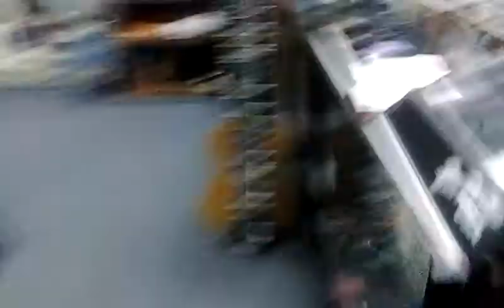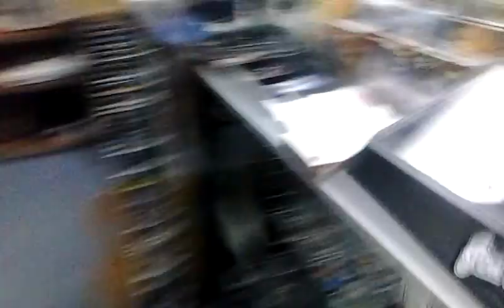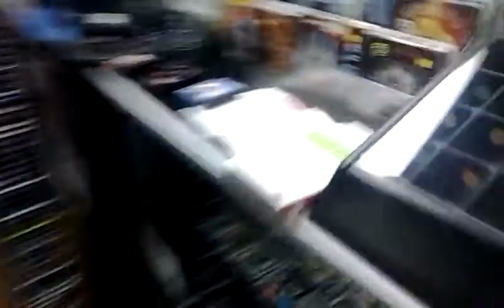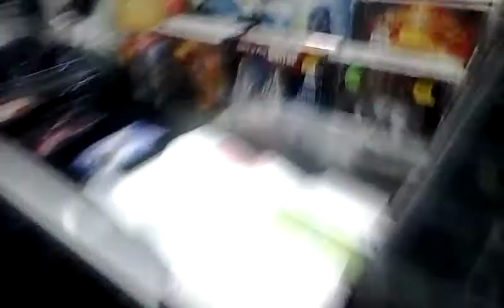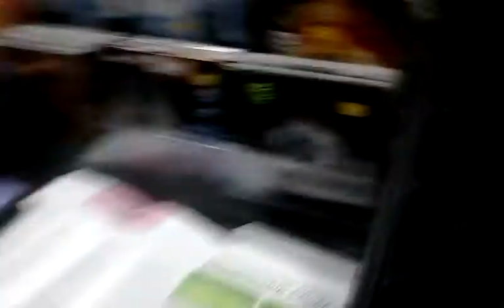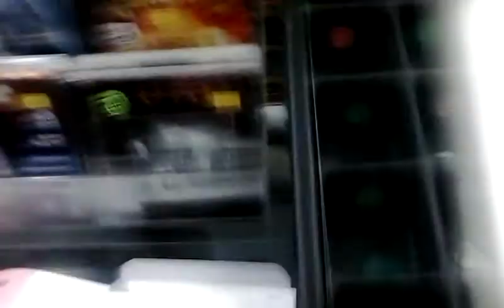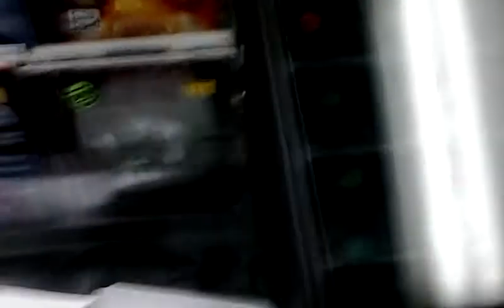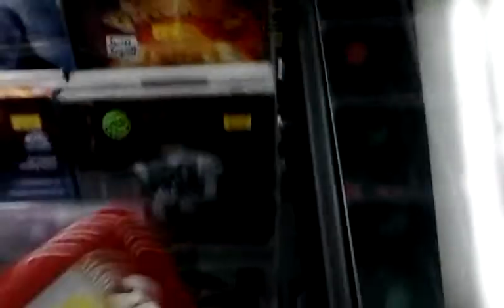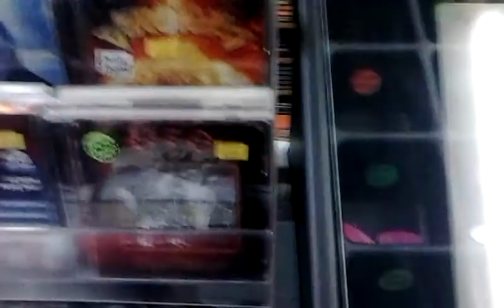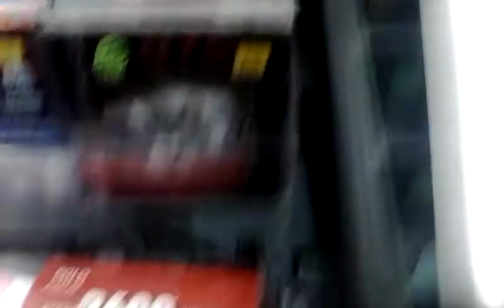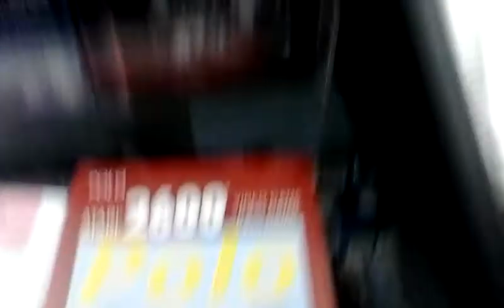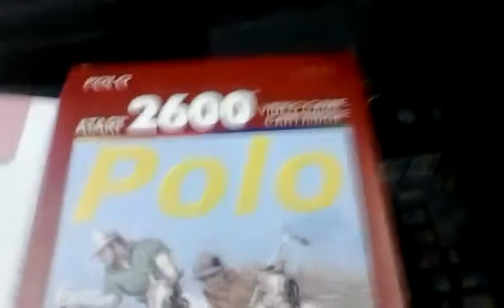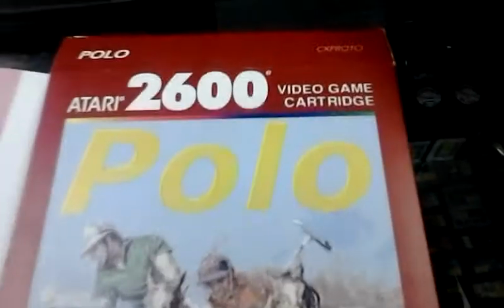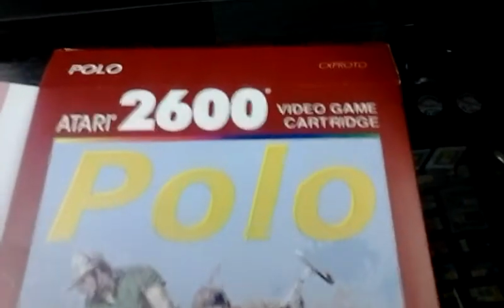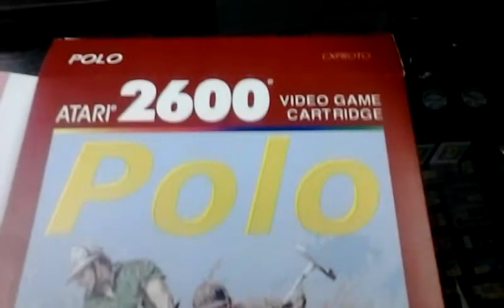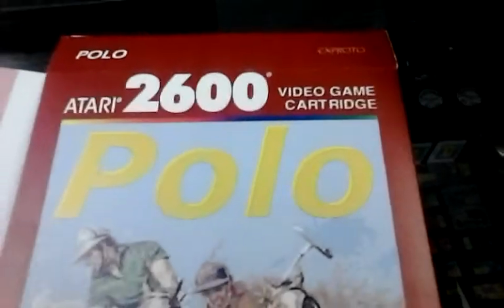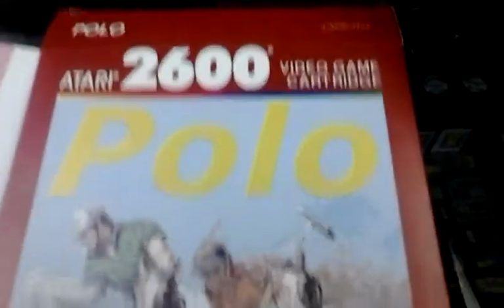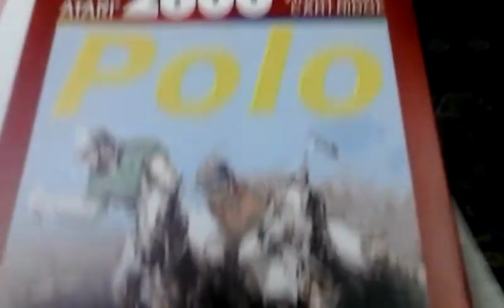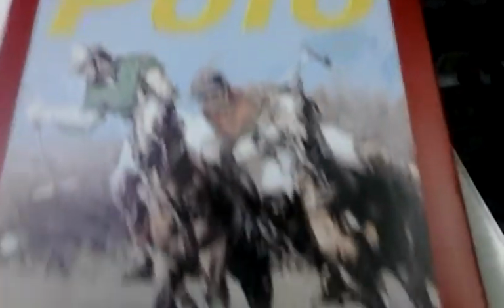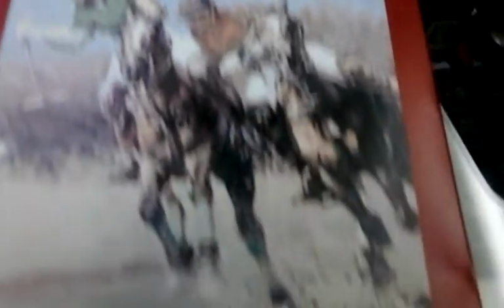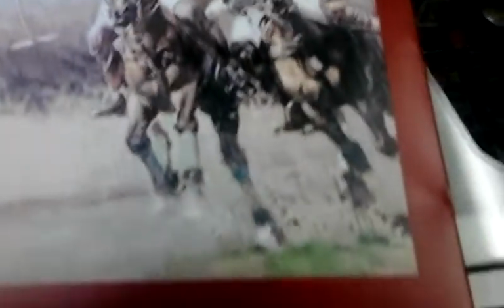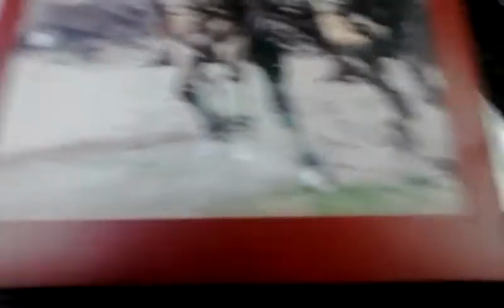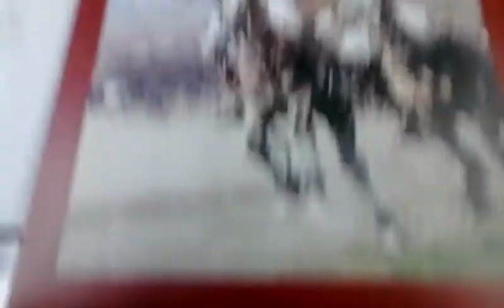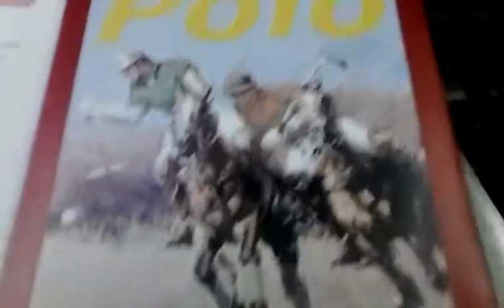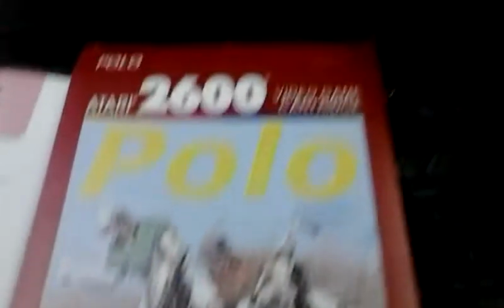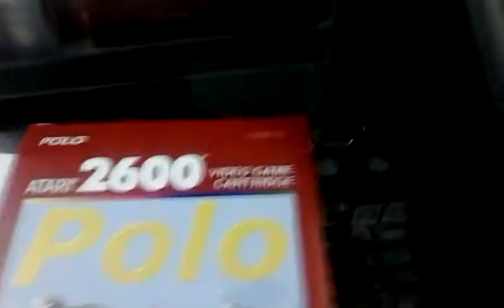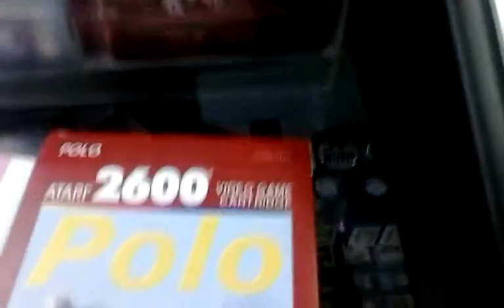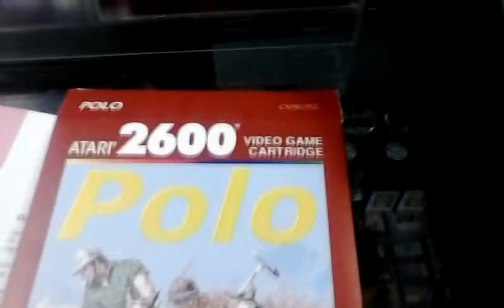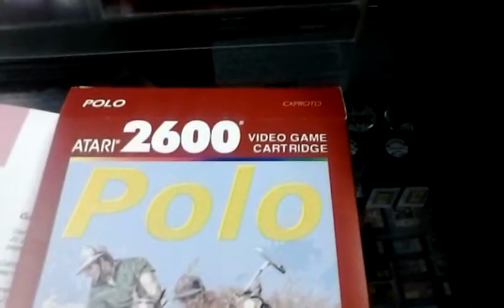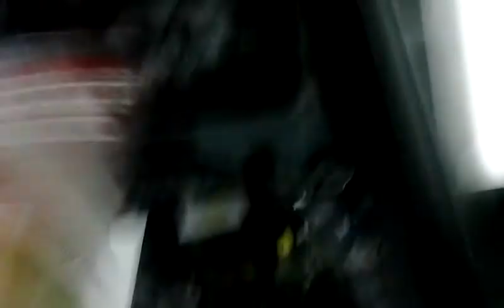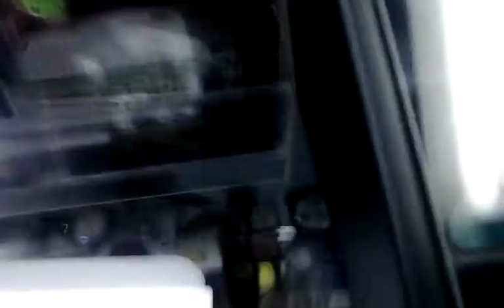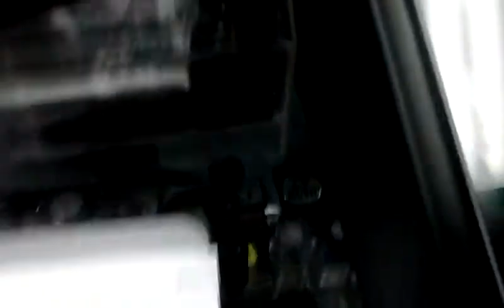The first one I'm going to show you is Polo. This one was intended to be released in 1978. Here's the front of the box. Here's the back.